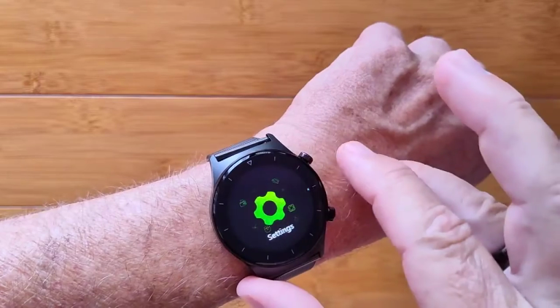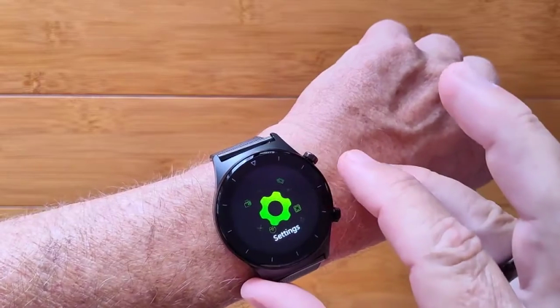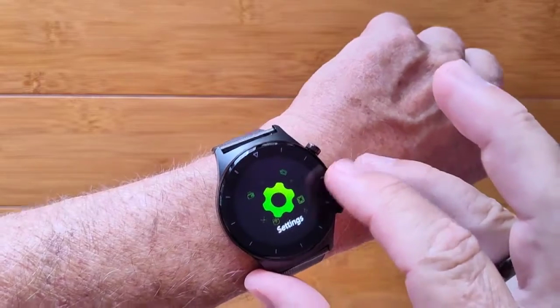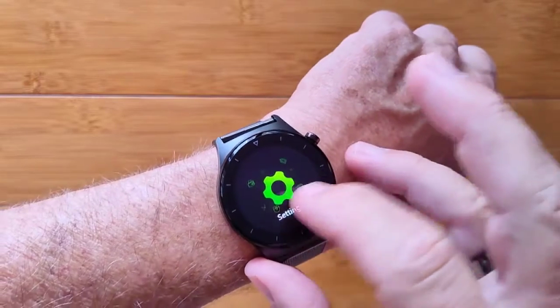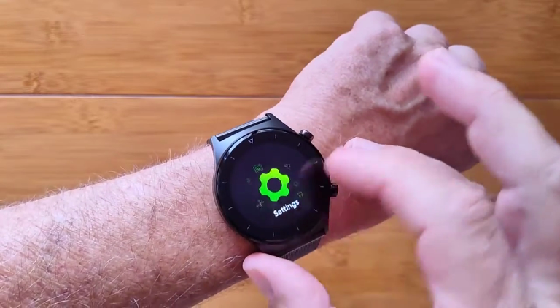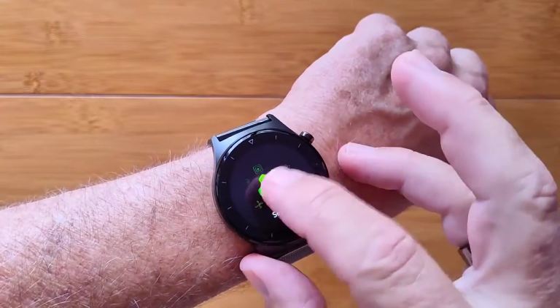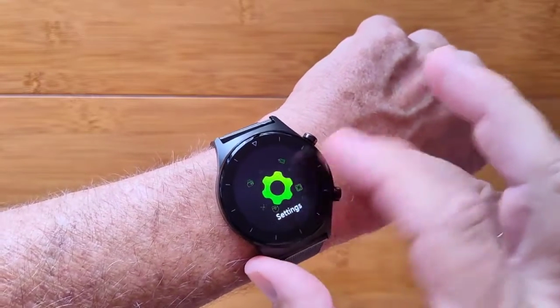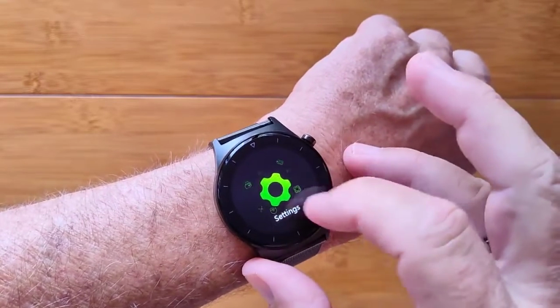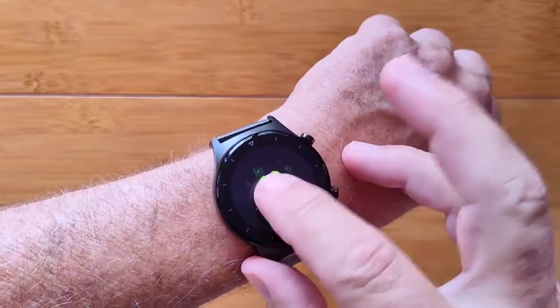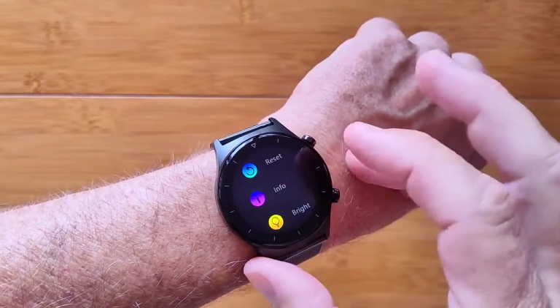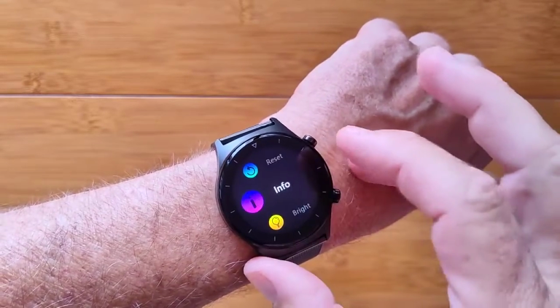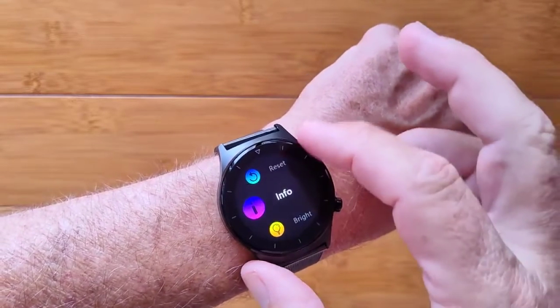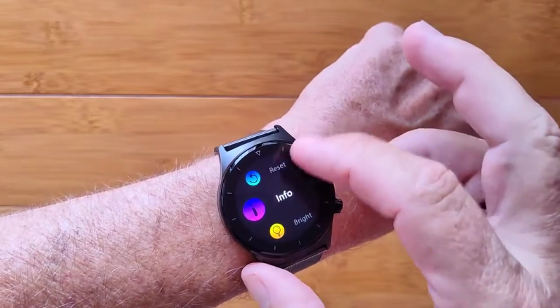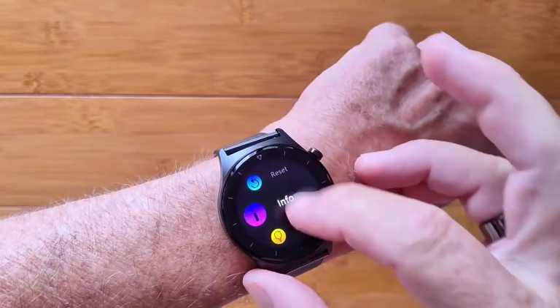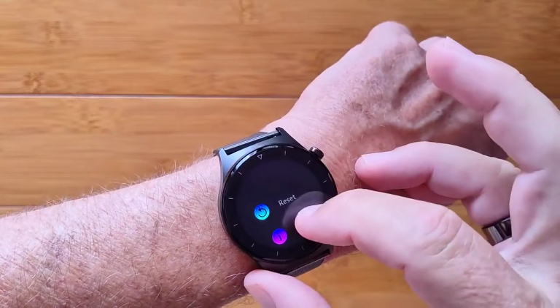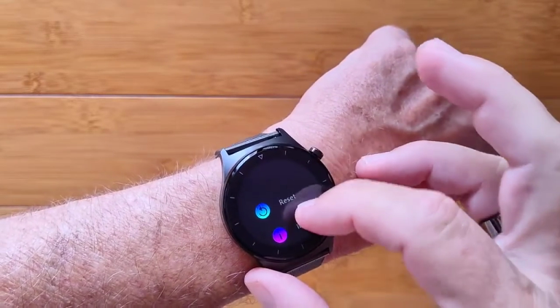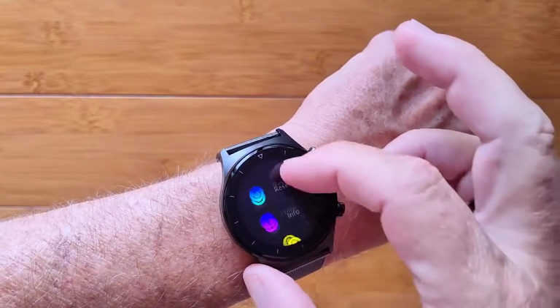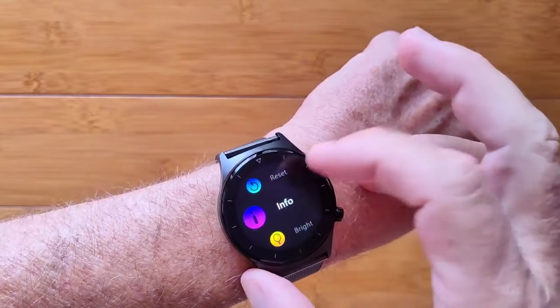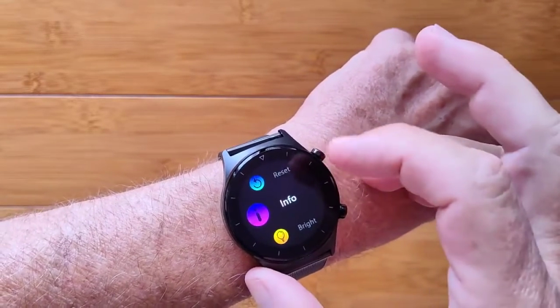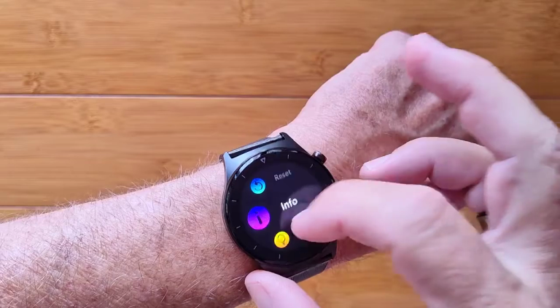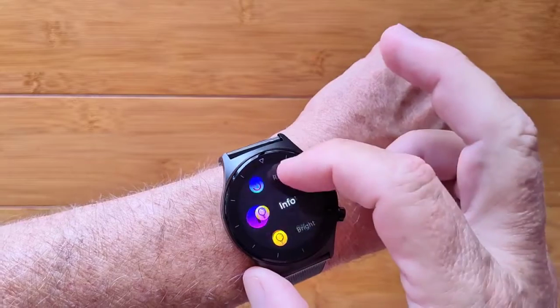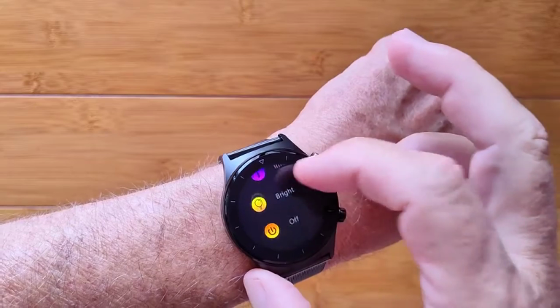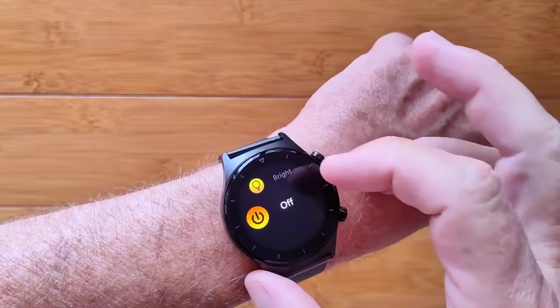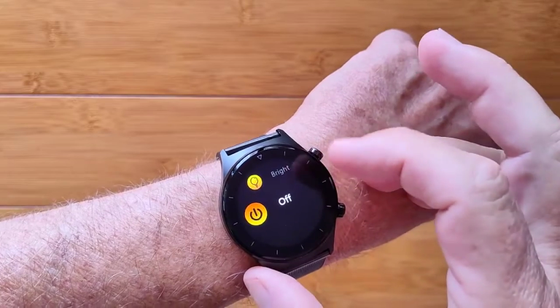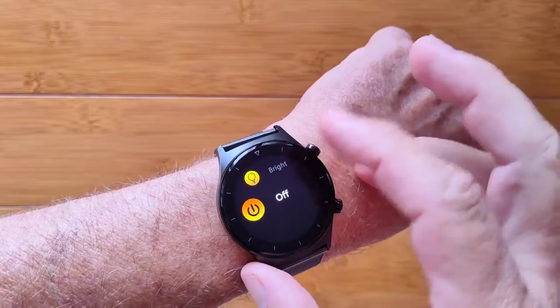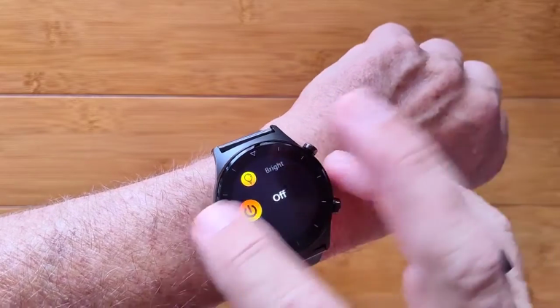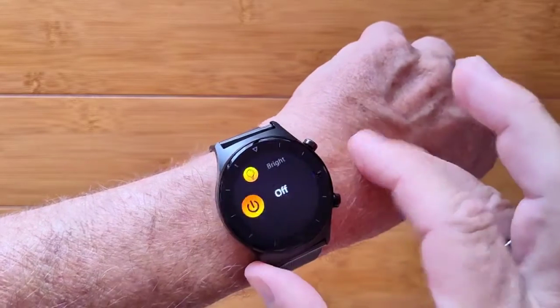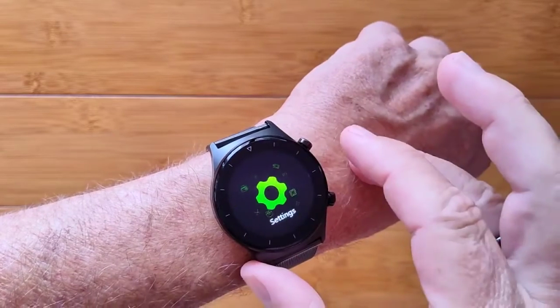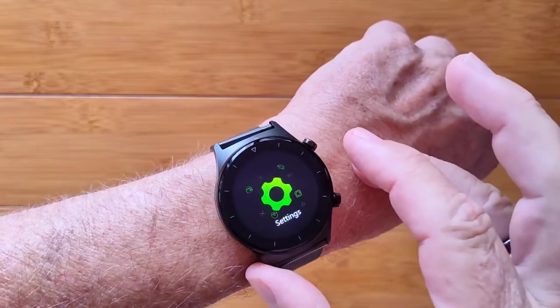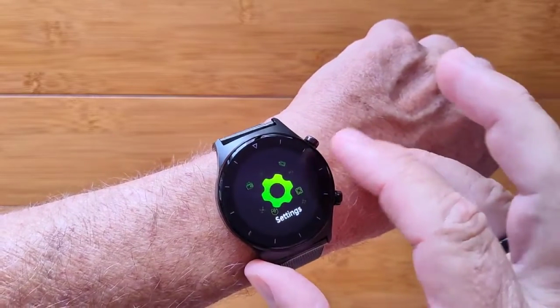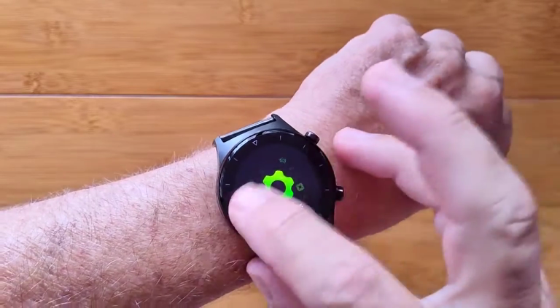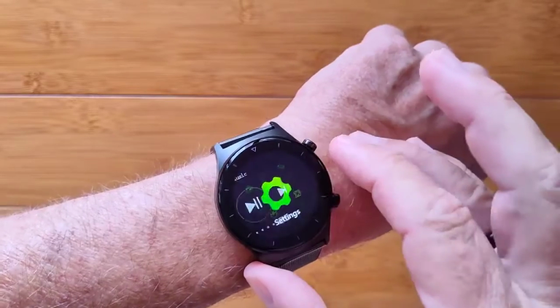When you go the other way, you've got your settings that you can get into for resetting the watch, getting basic info, changing the brightness, and turning it off.